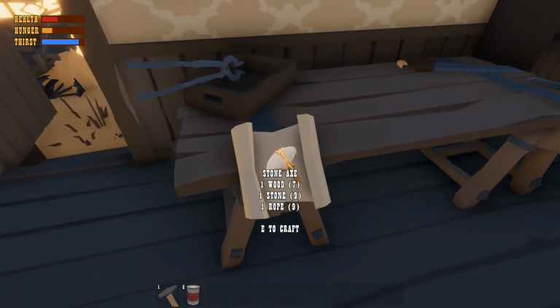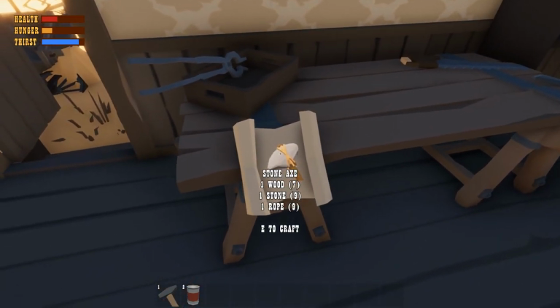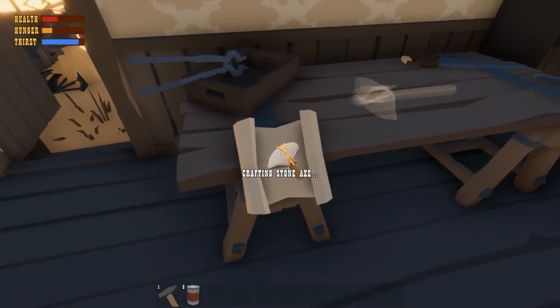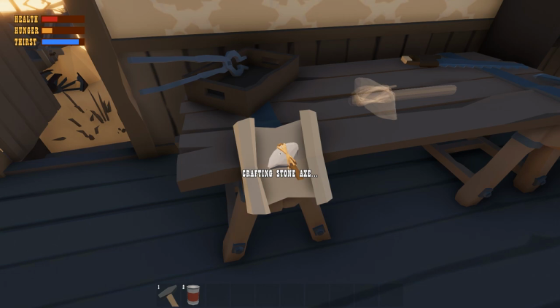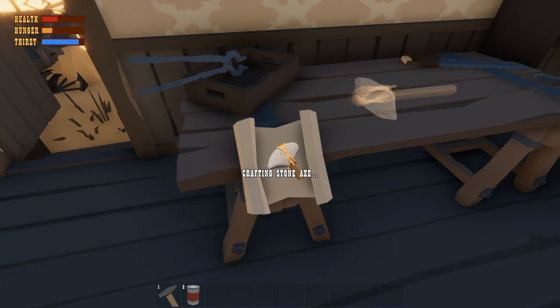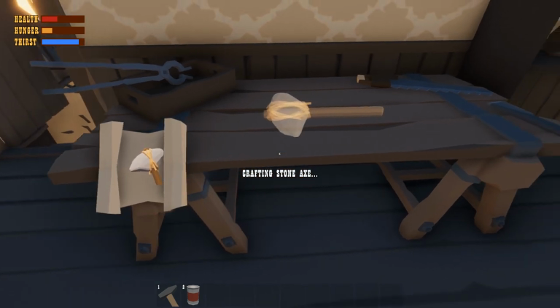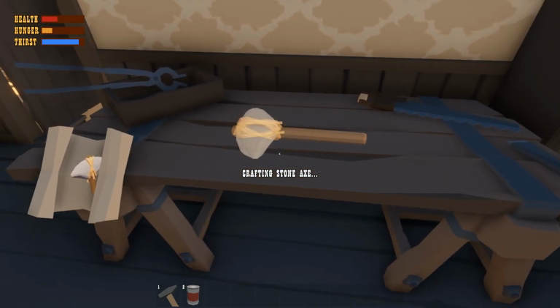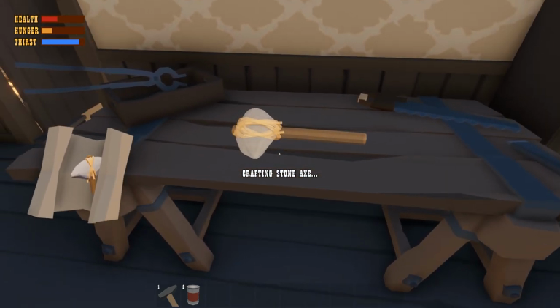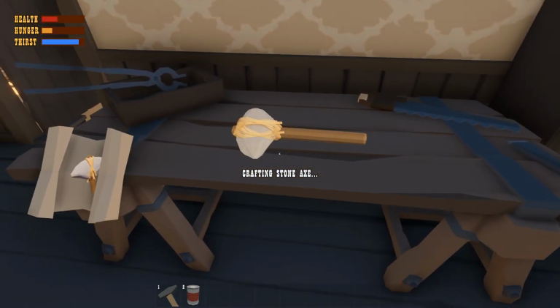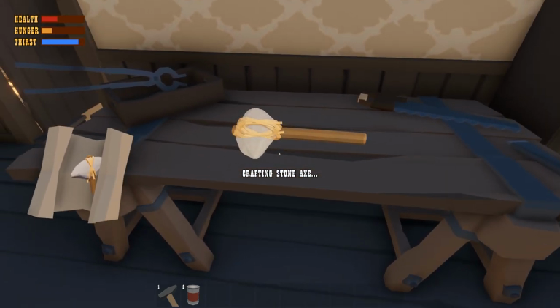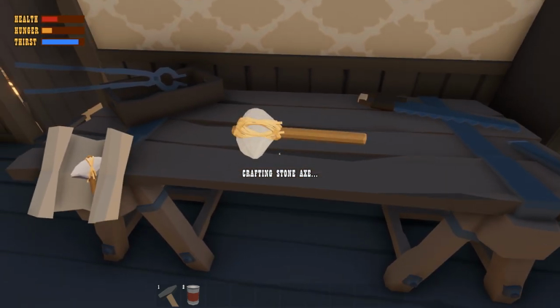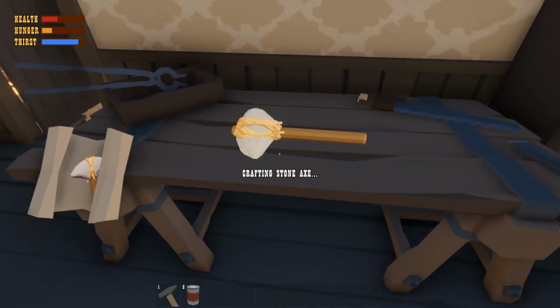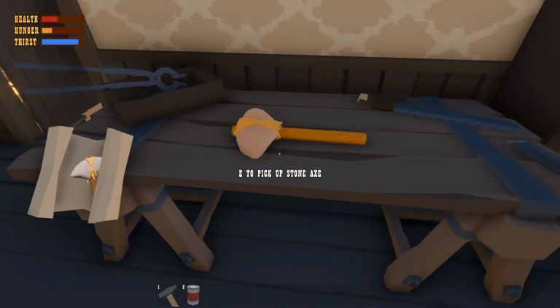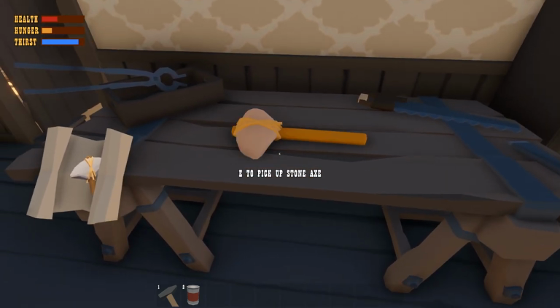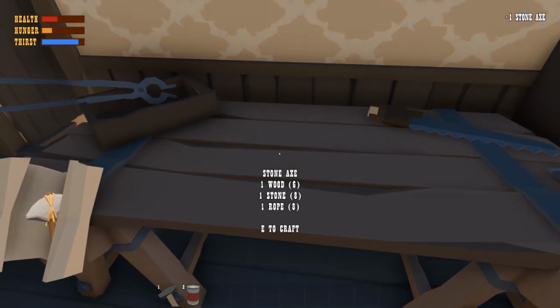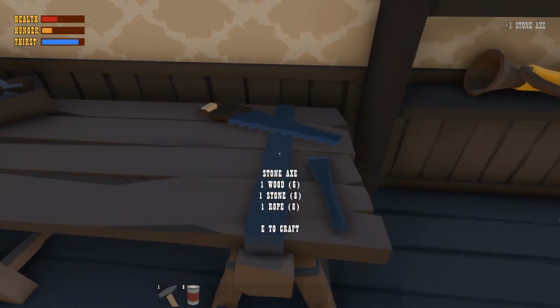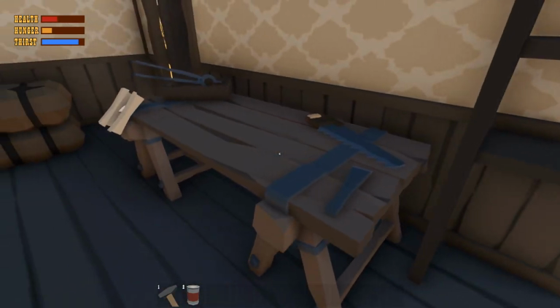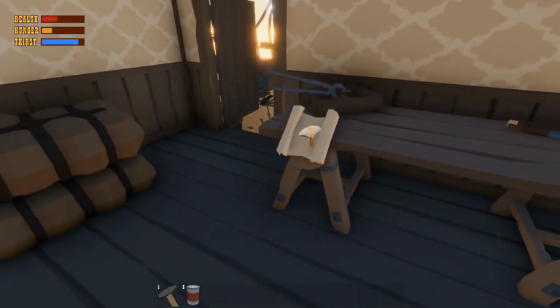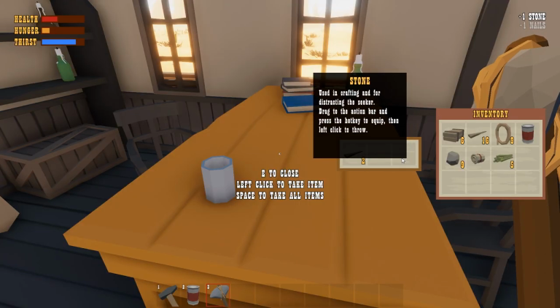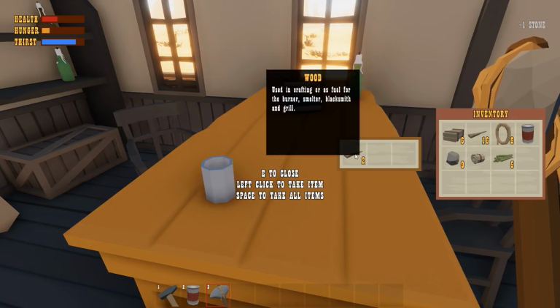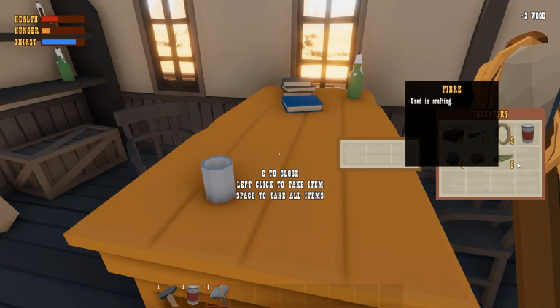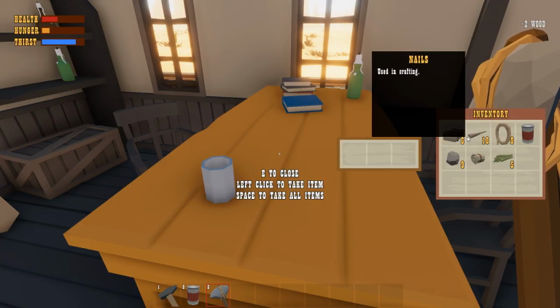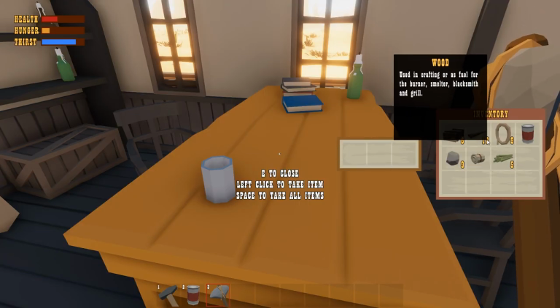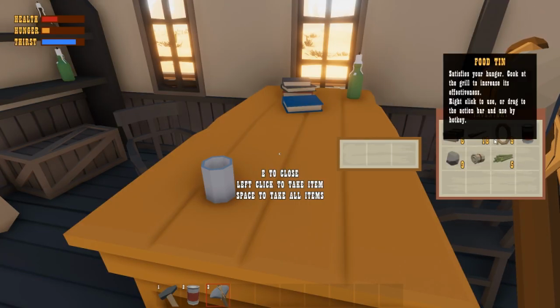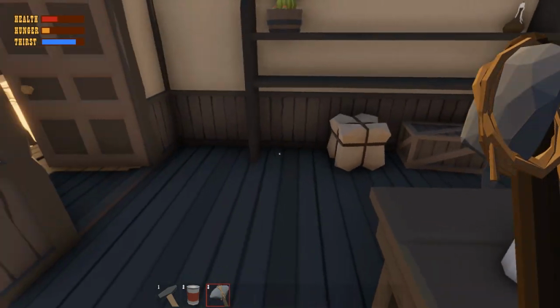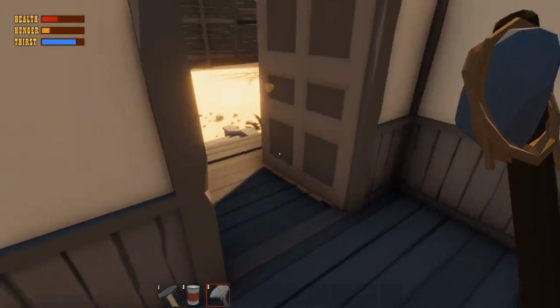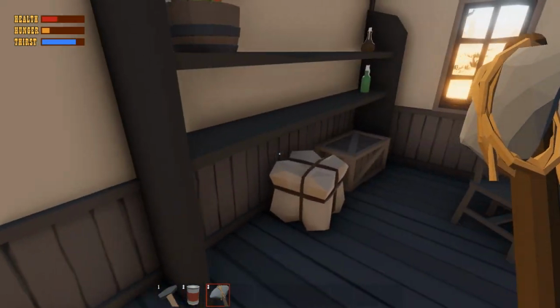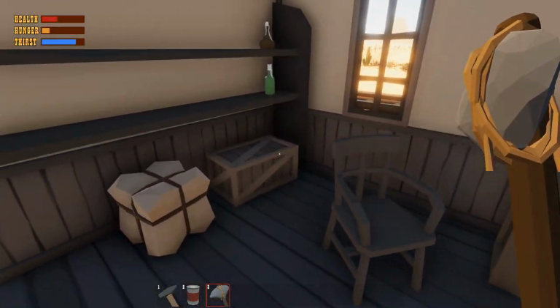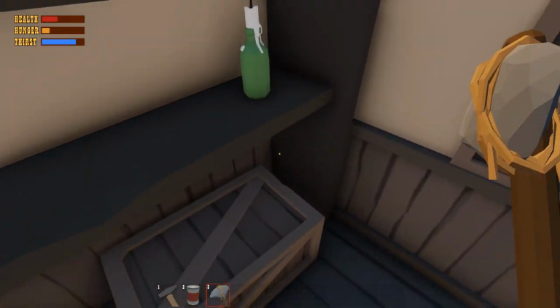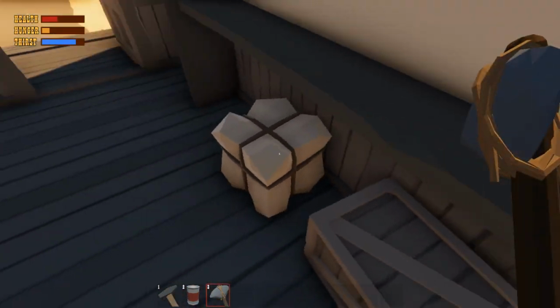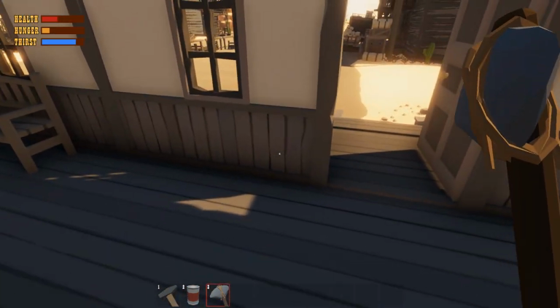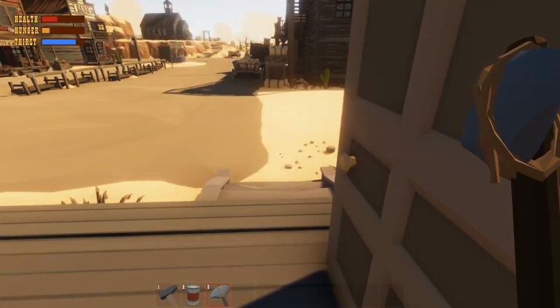I can make a stone axe — perfect. Now I can start chopping down wood from trees. Excellent. And we're not really running out of space yet. I wonder what wood can stack to — I wonder if 20 is the maximum stack.